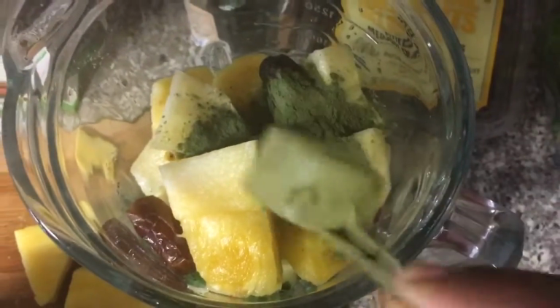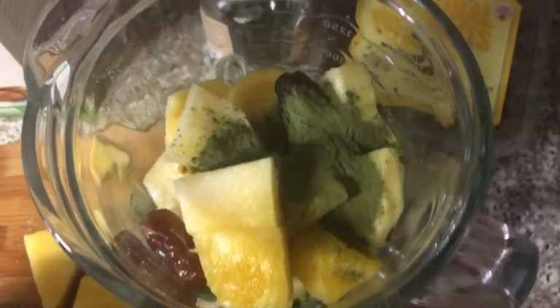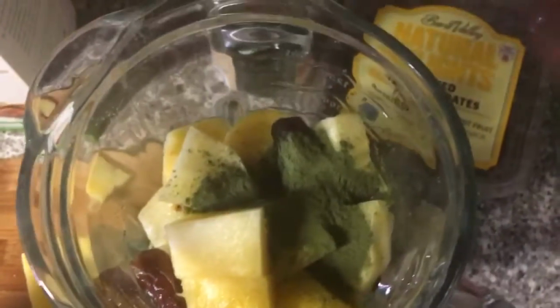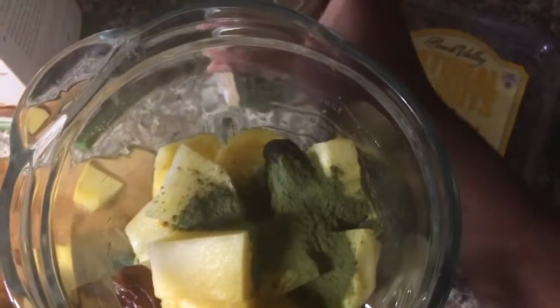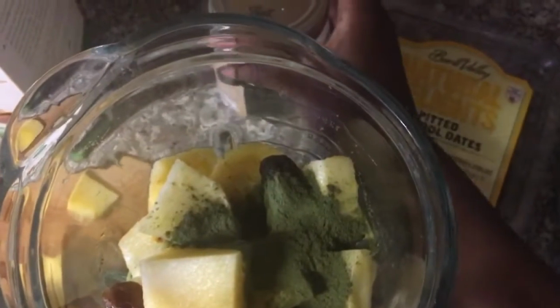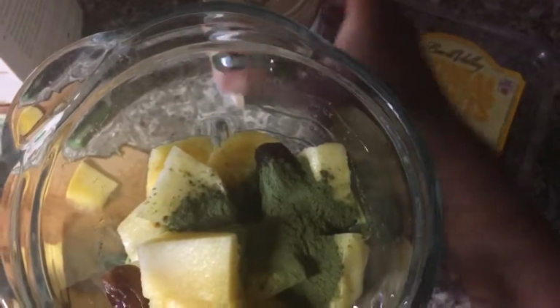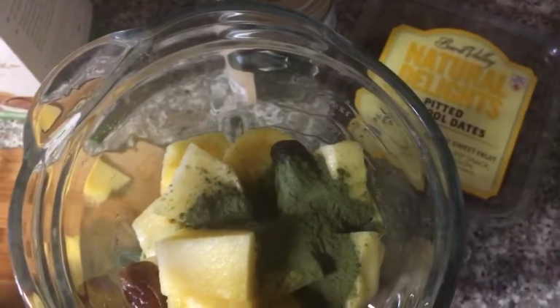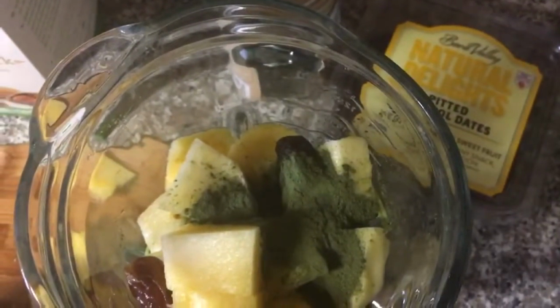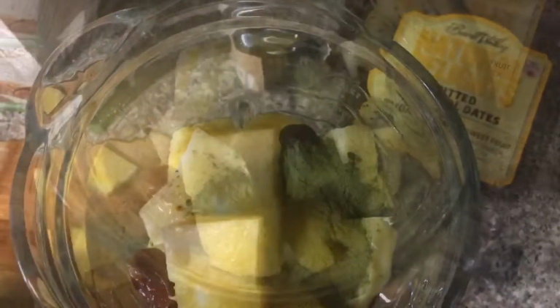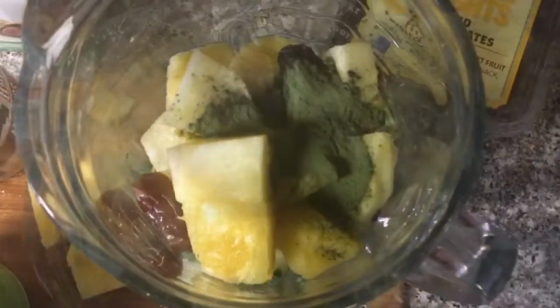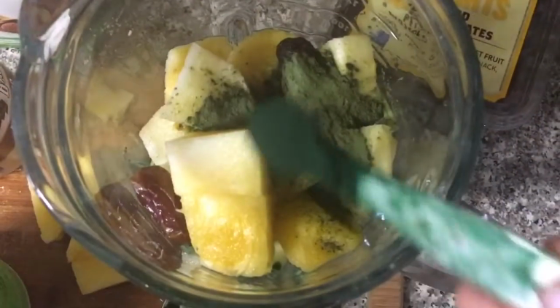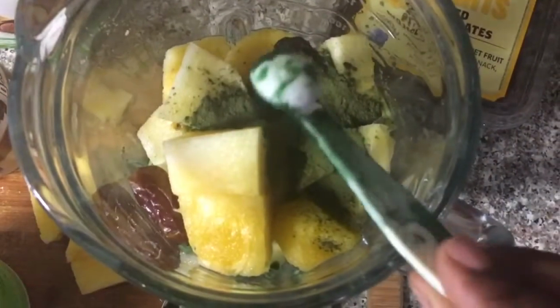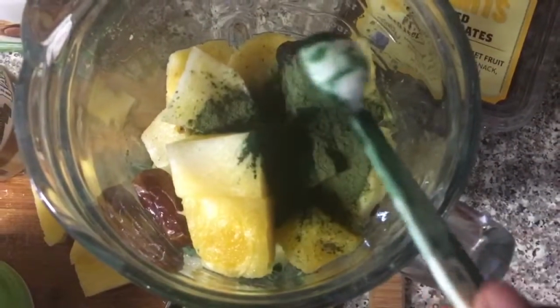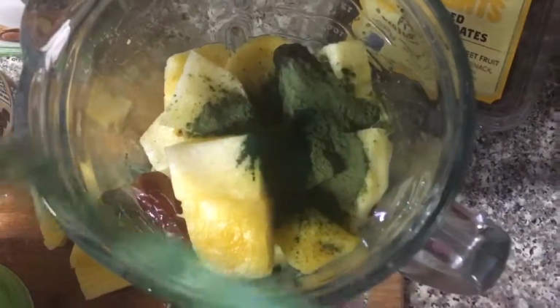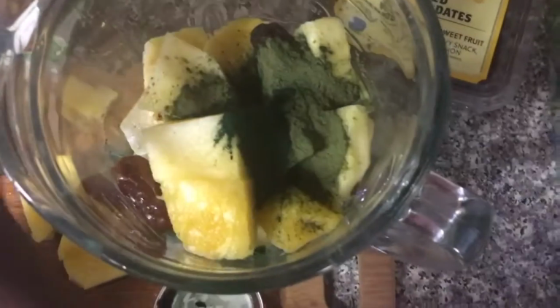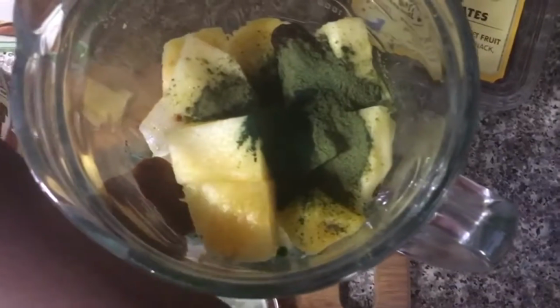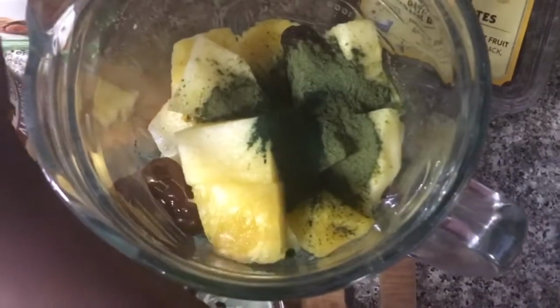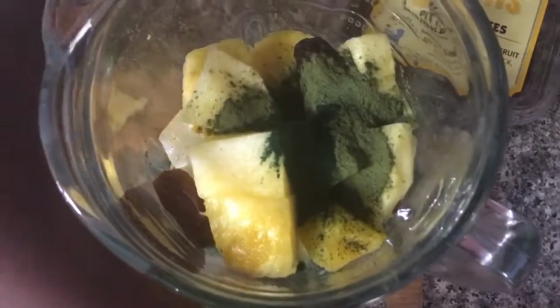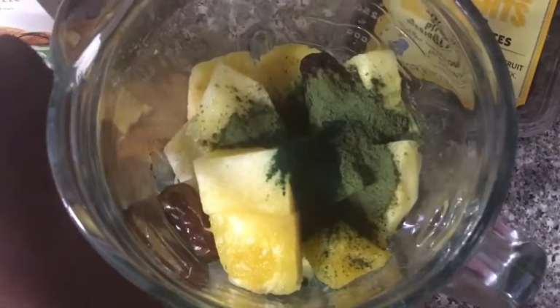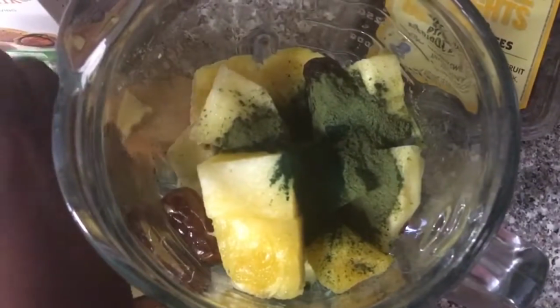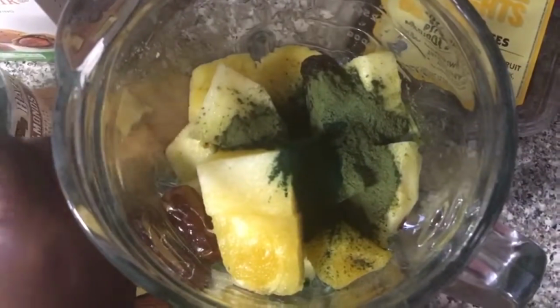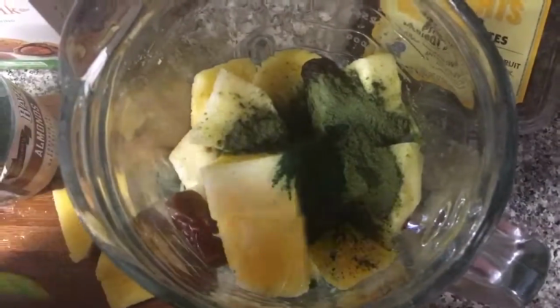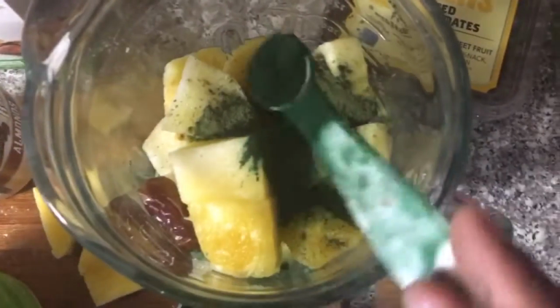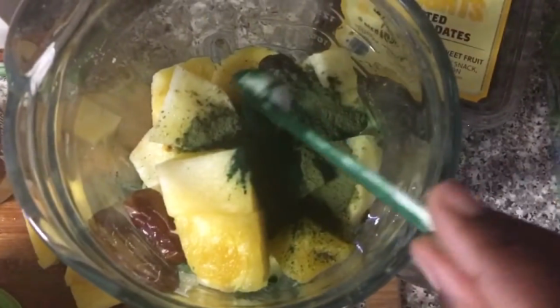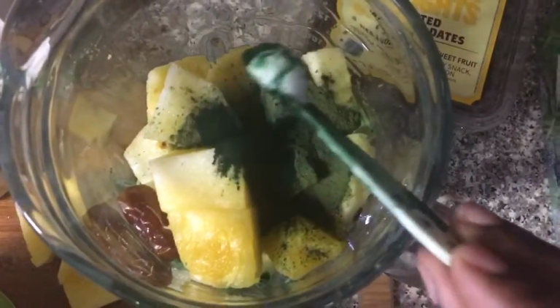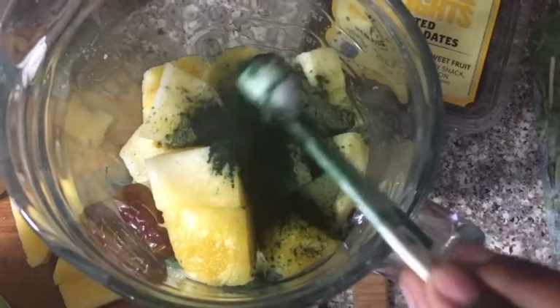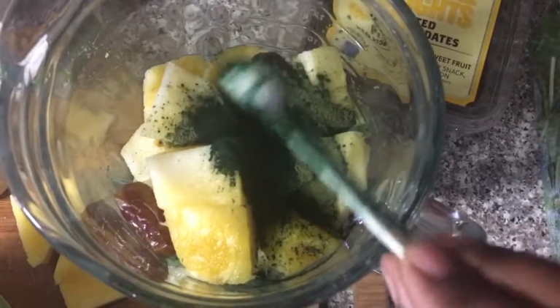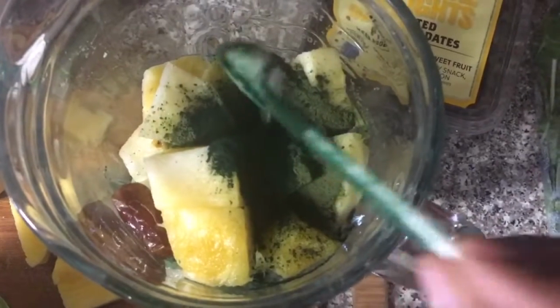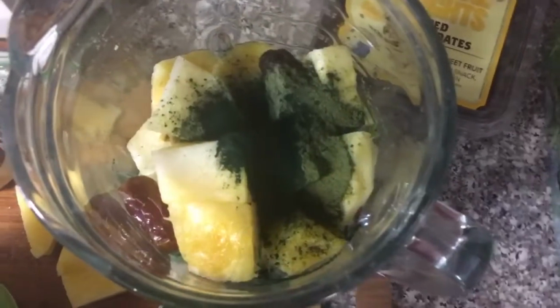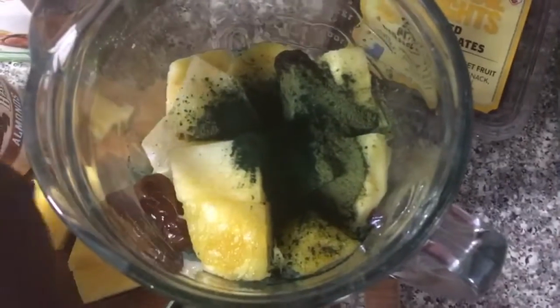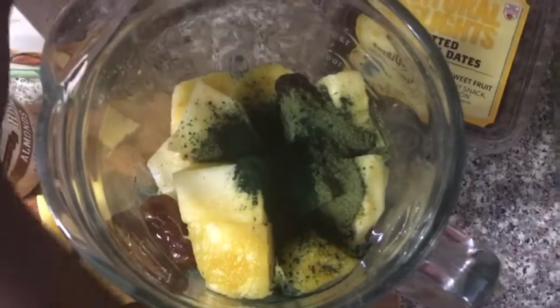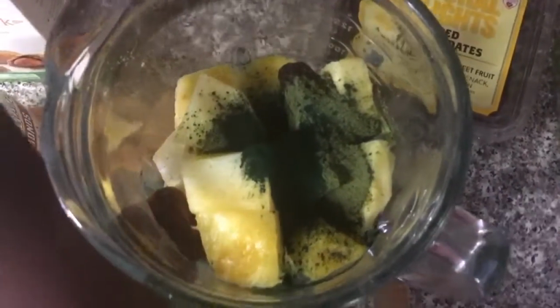I'm adding my powders on top. When adding protein powders and green powders, always add them last. That way they'll get blended into the smoothie, because if you add them at the bottom they can clump up — so just remember that.